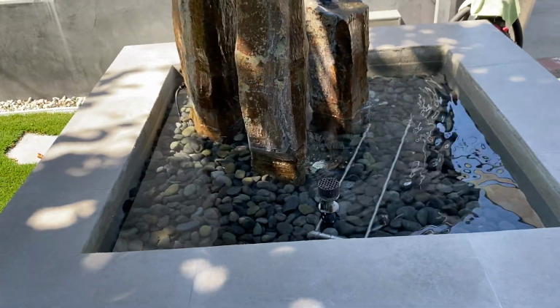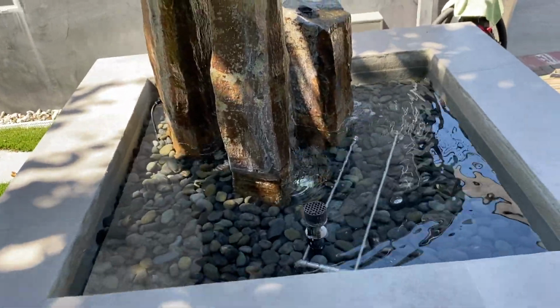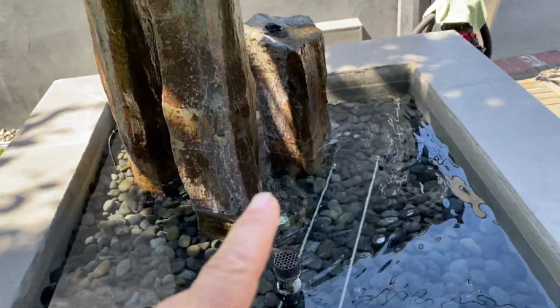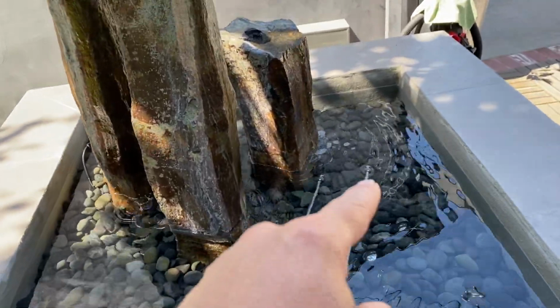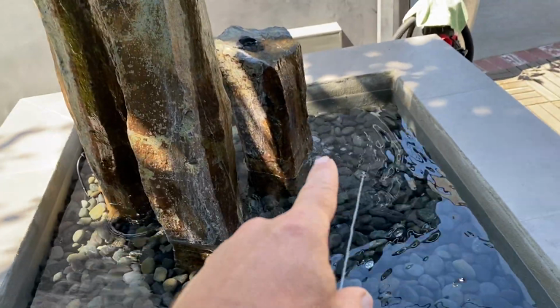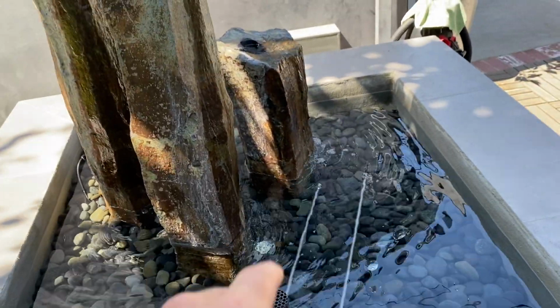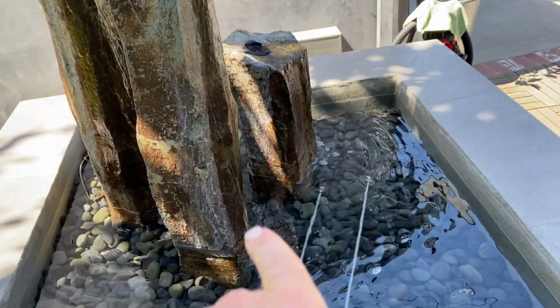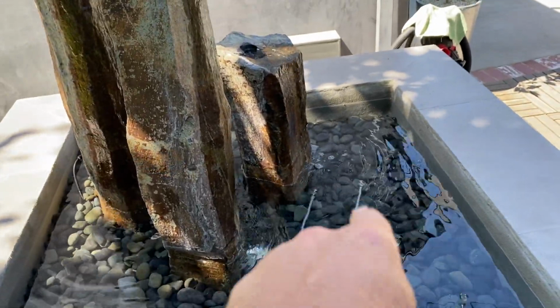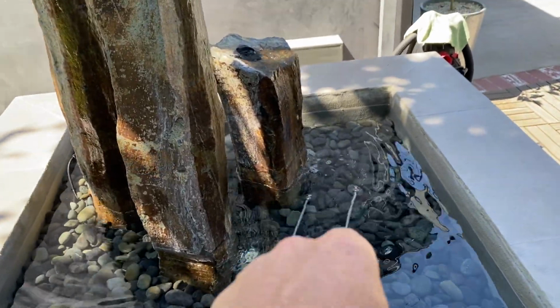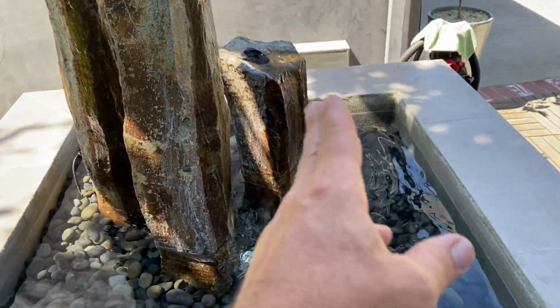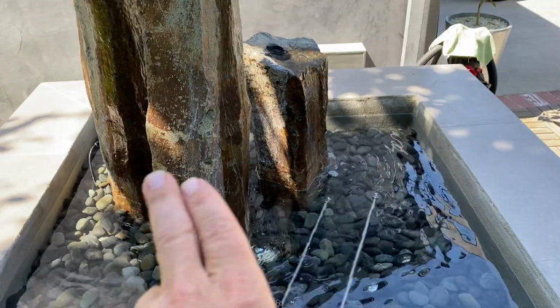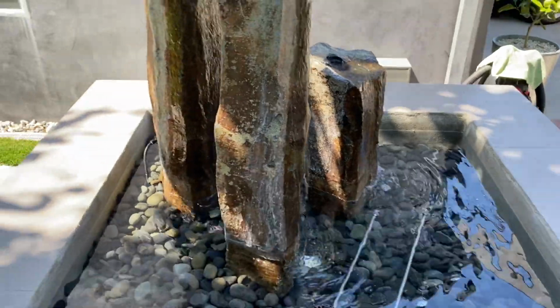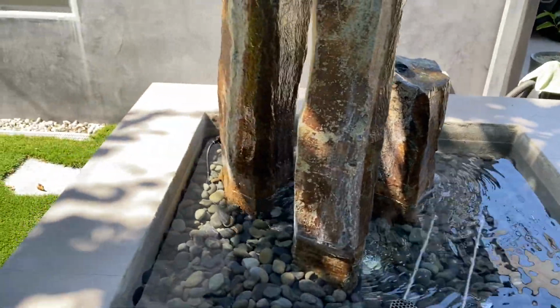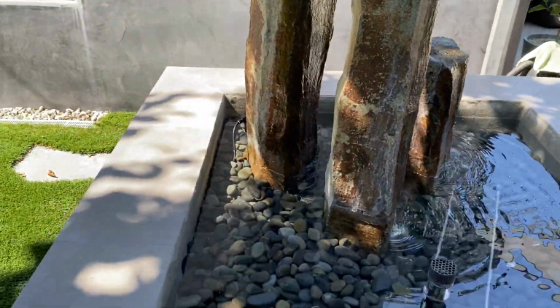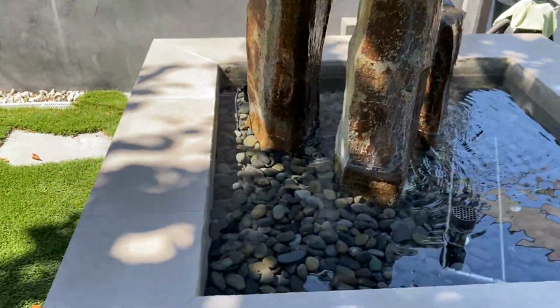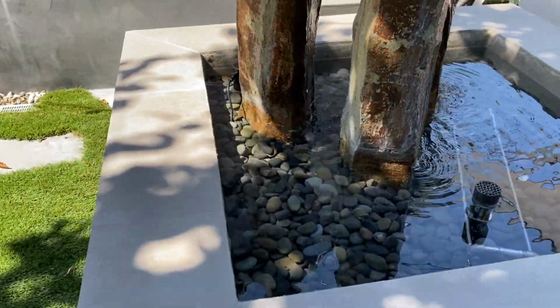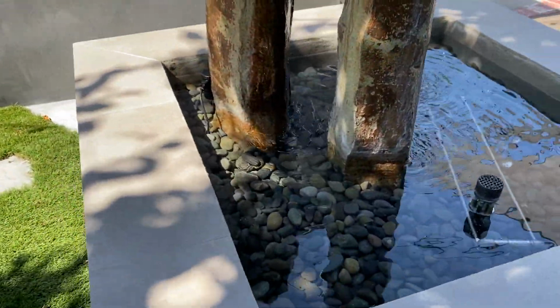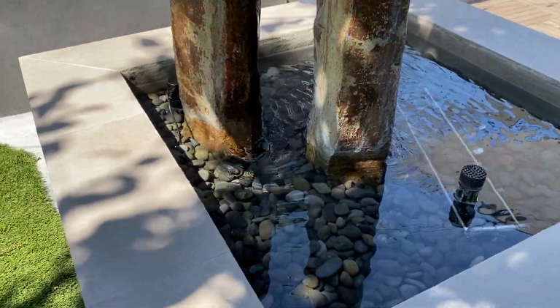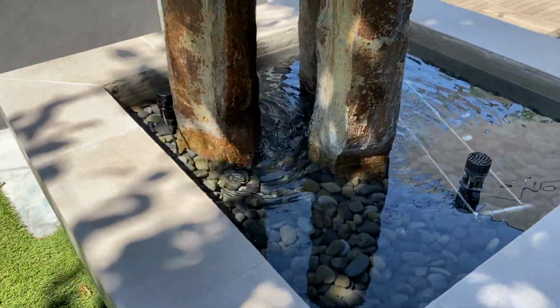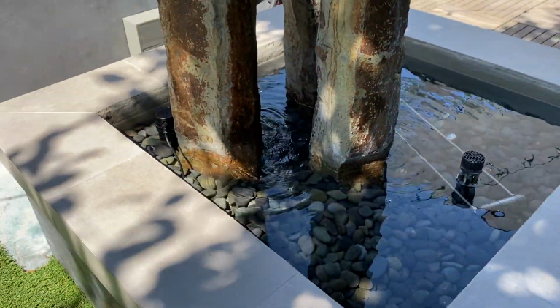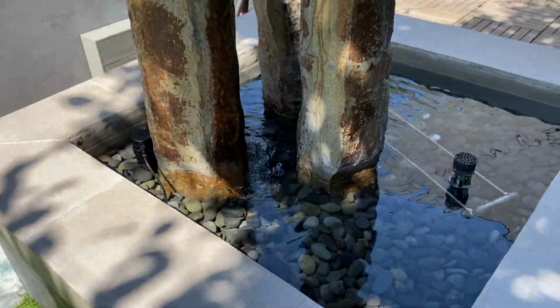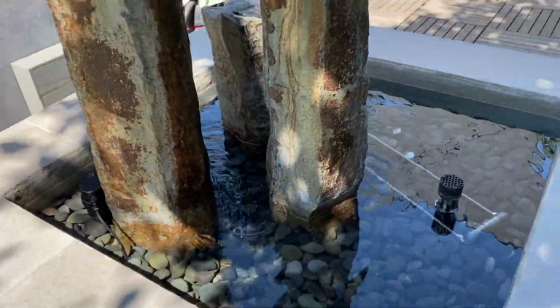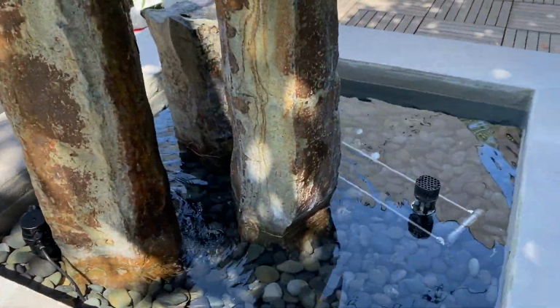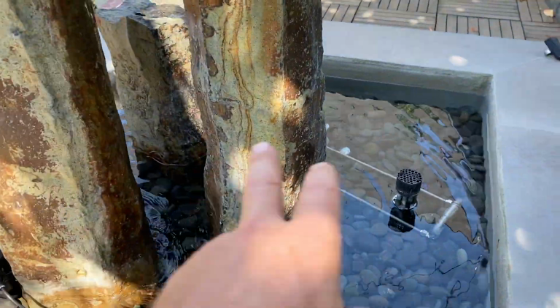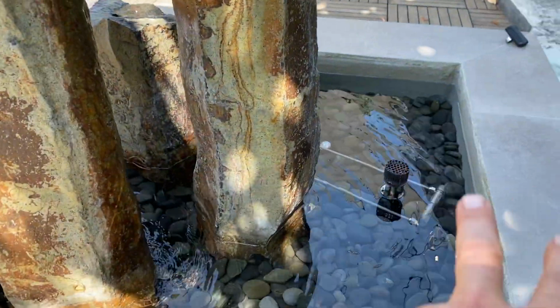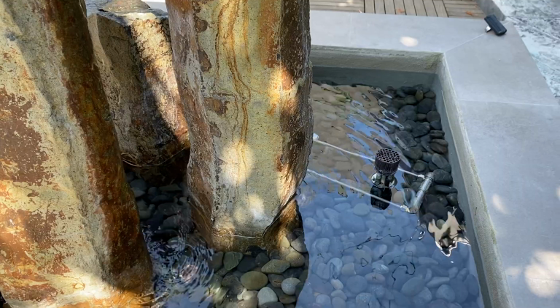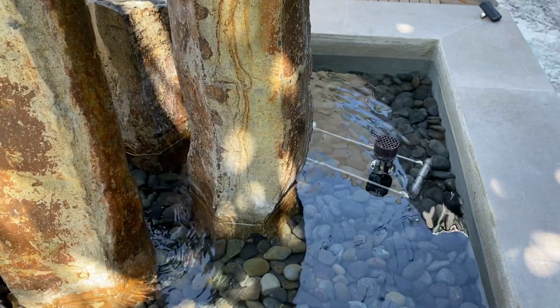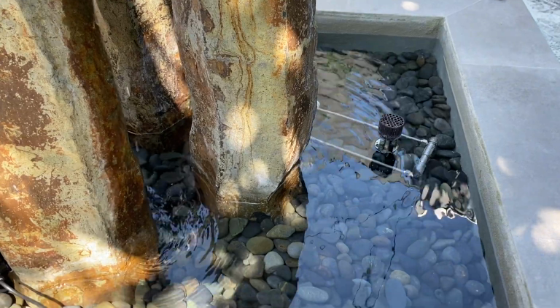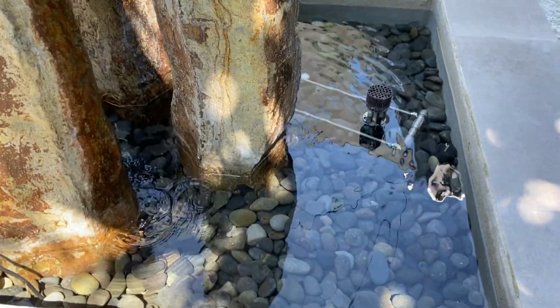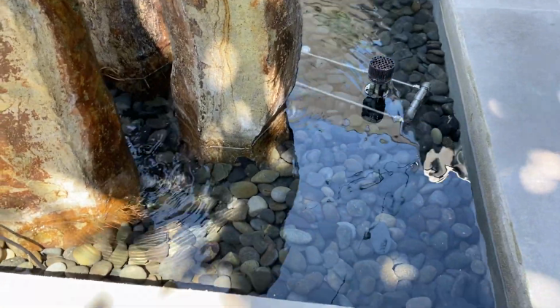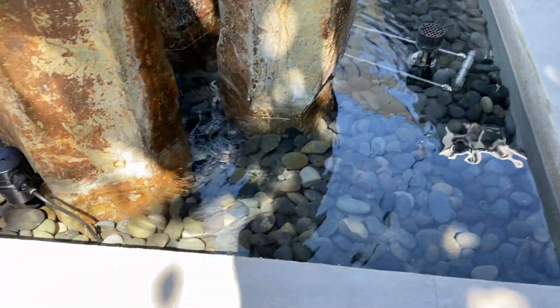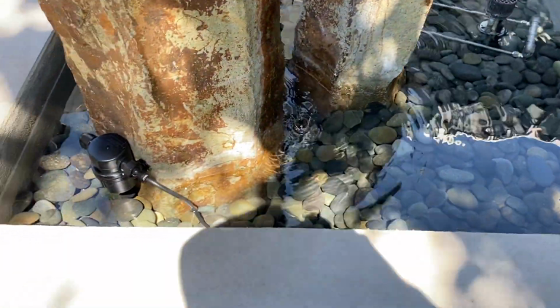We just repaired this fountain and we had to run electricity into it from the bottom, cut a hole in it, and run all our wires — a lot of work.